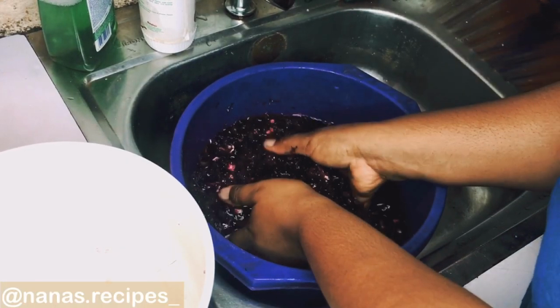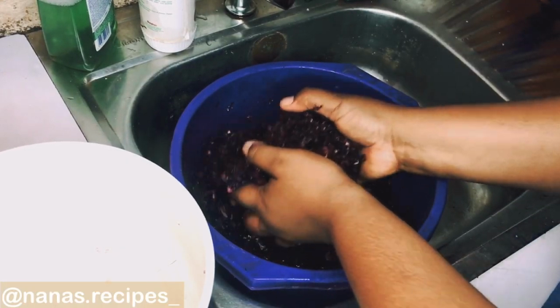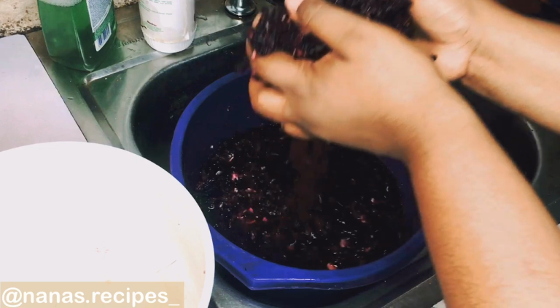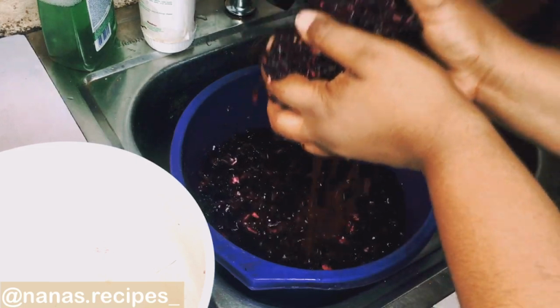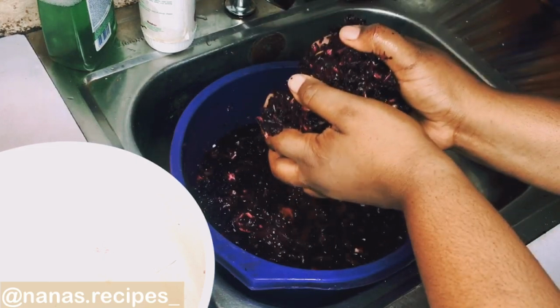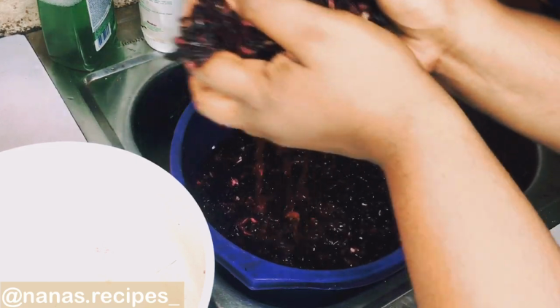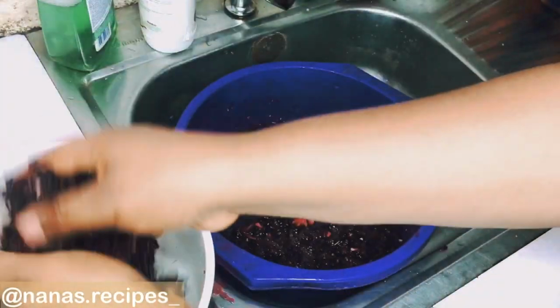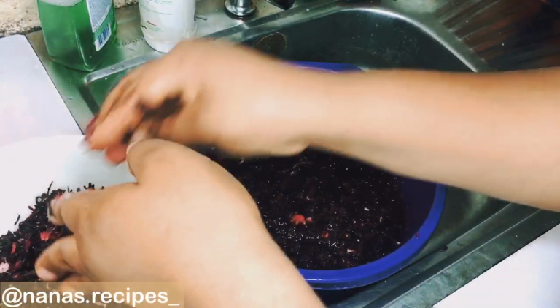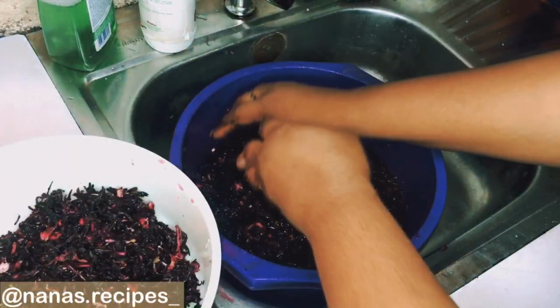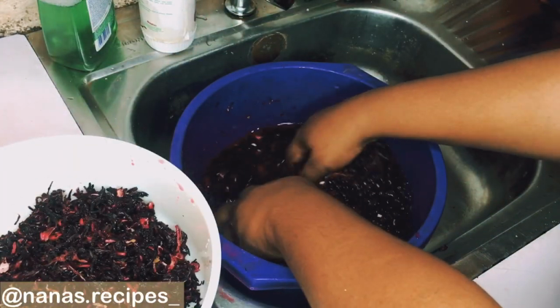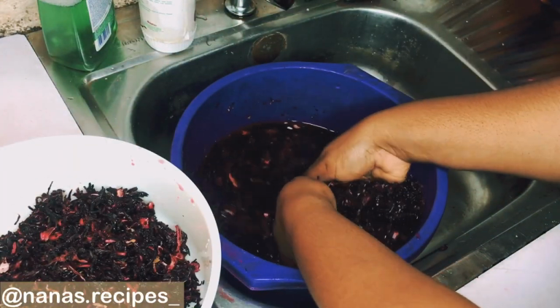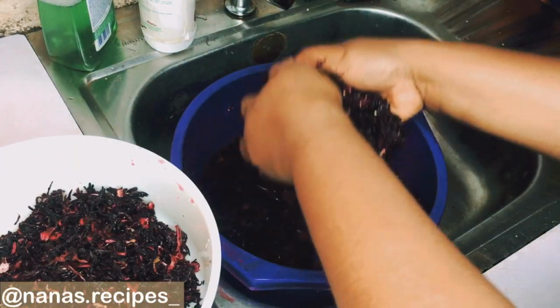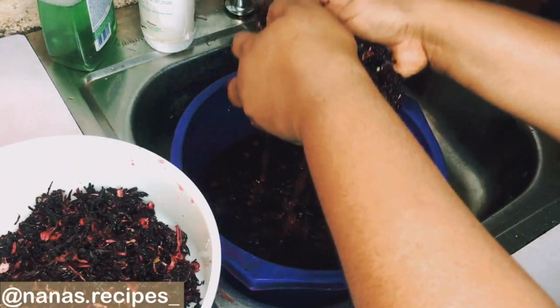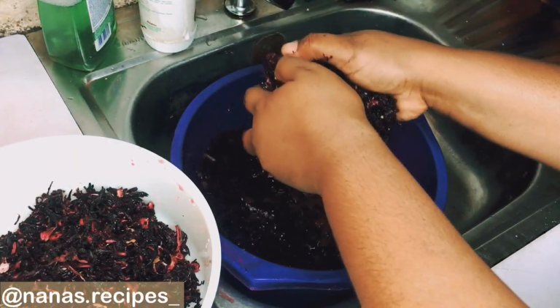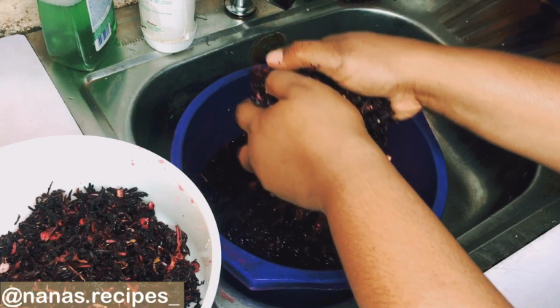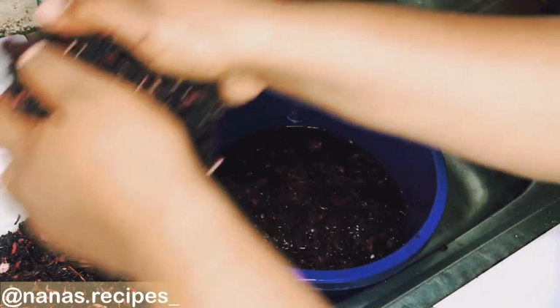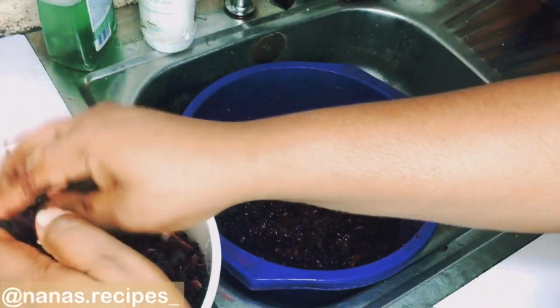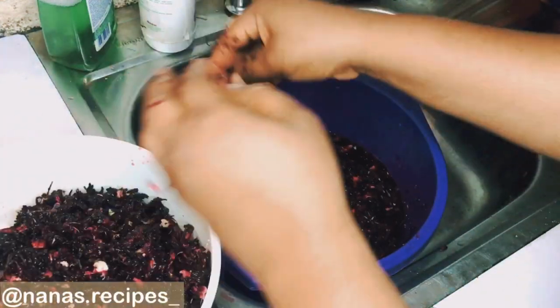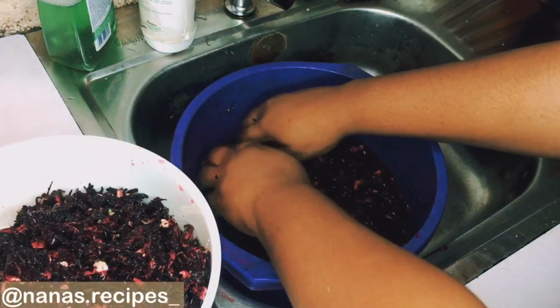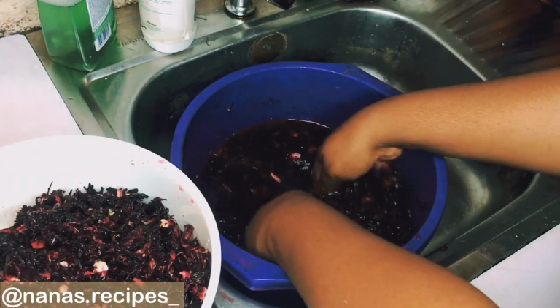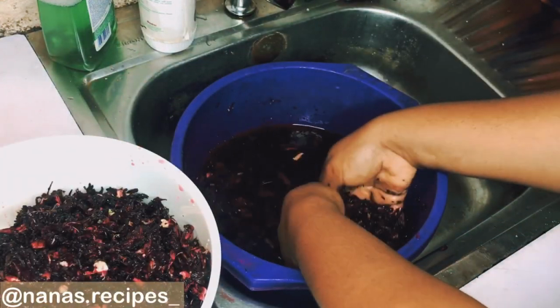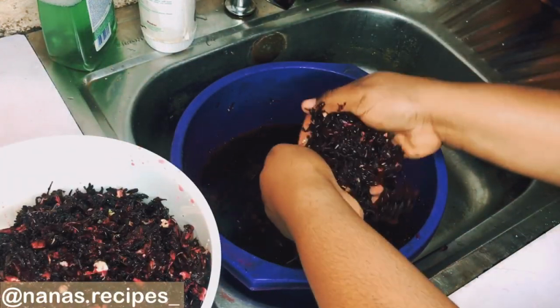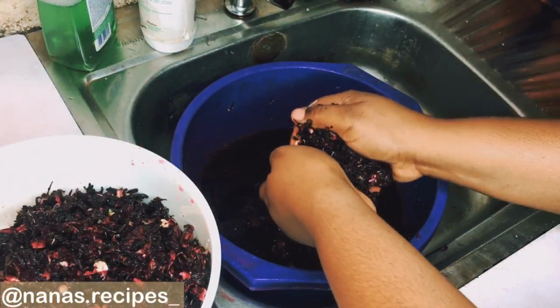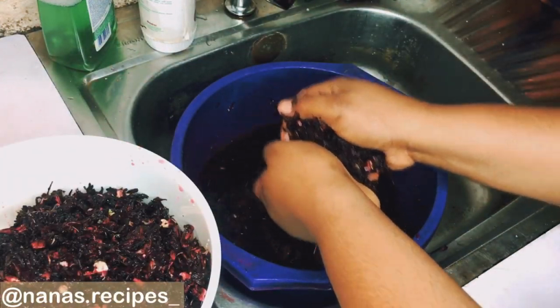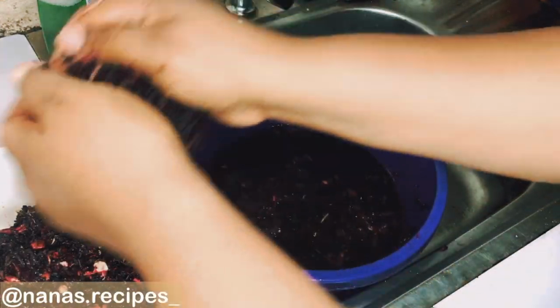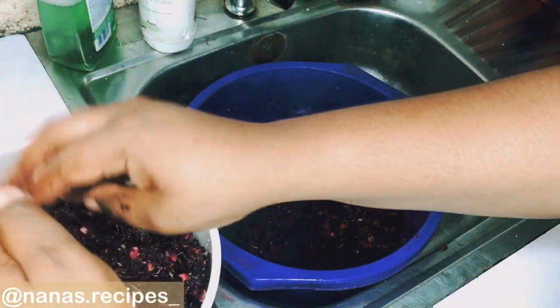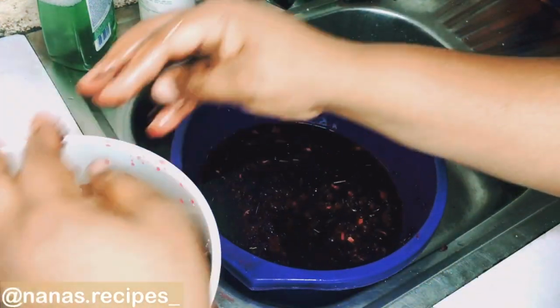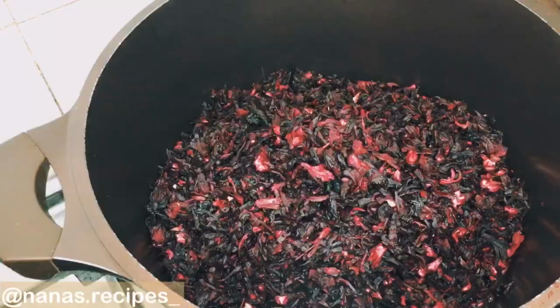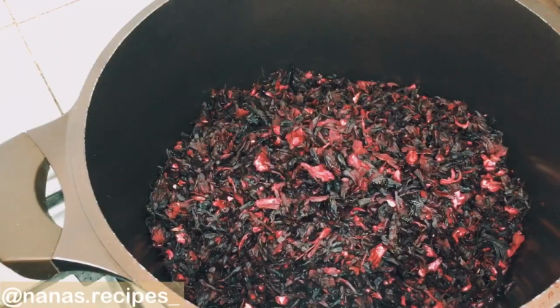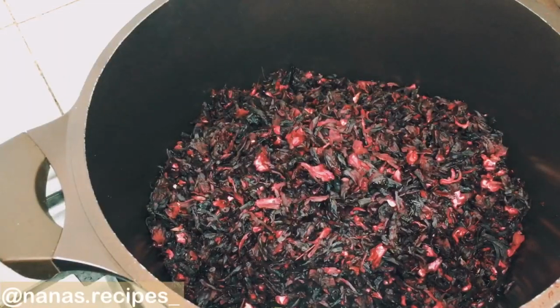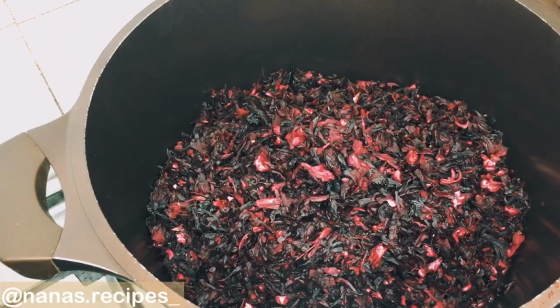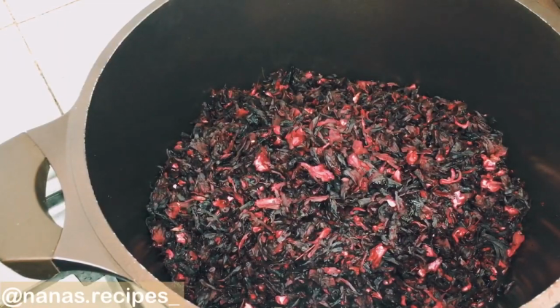You should not panic at the change in color of the water, because your zobo leaves are just still intact and you'll confirm that when you cook it. Next, you're going to be tossing the zobo leaves into a pot.